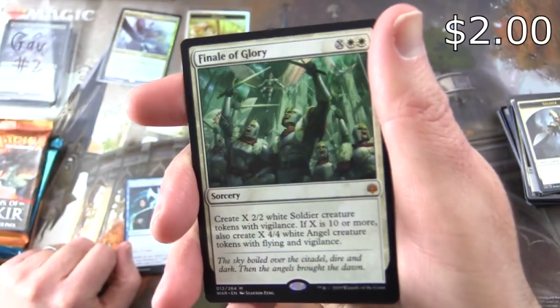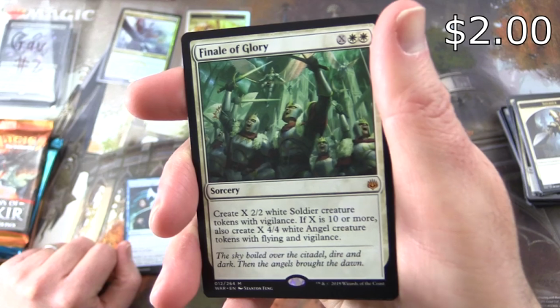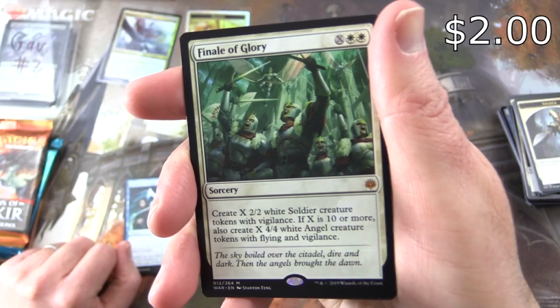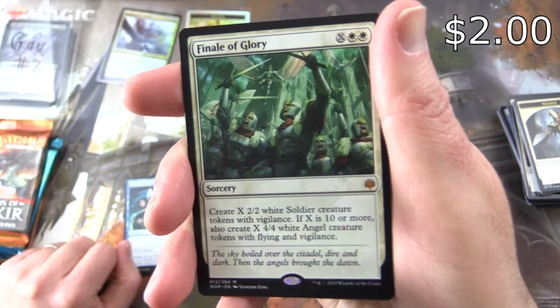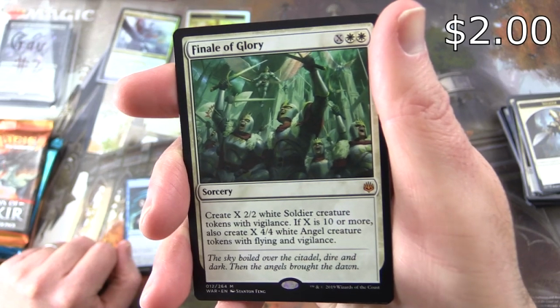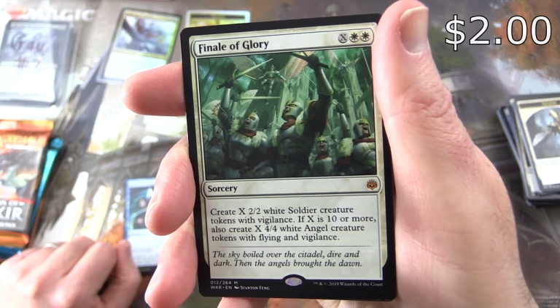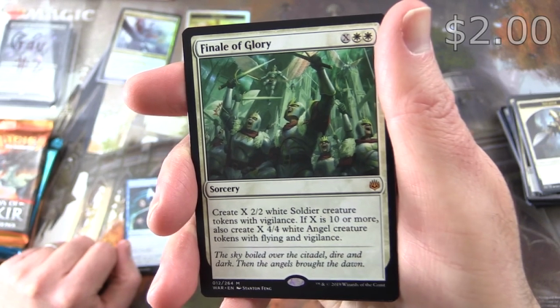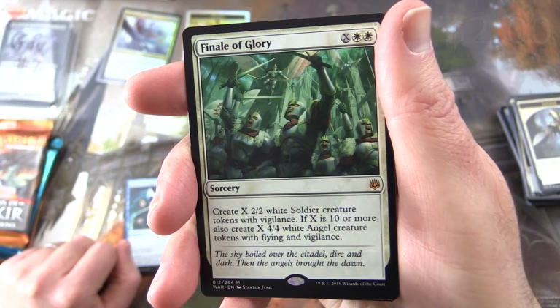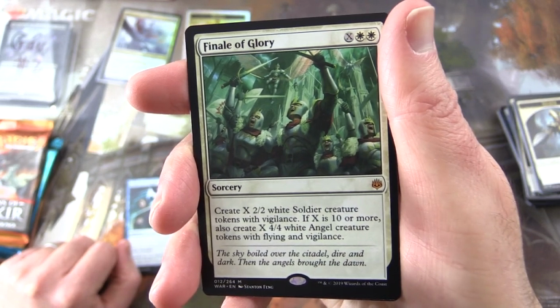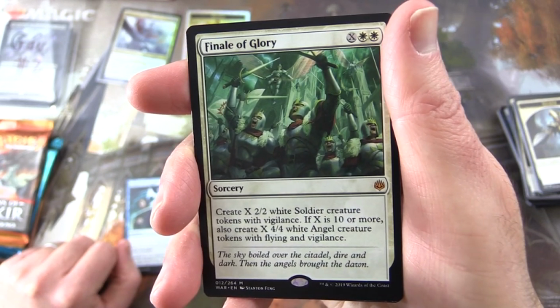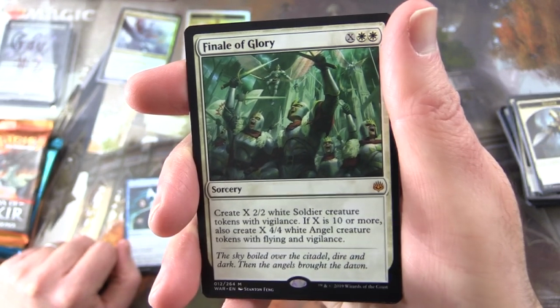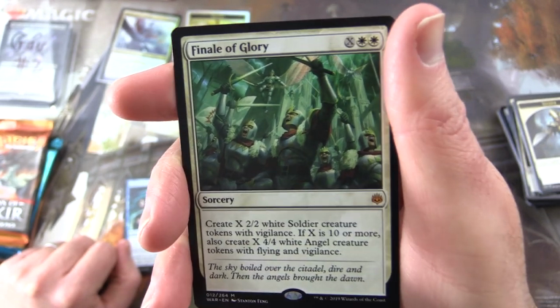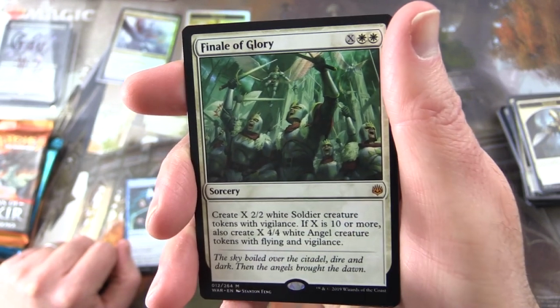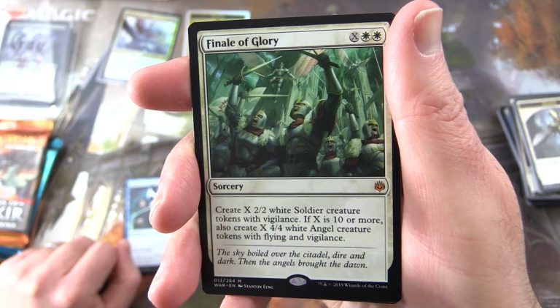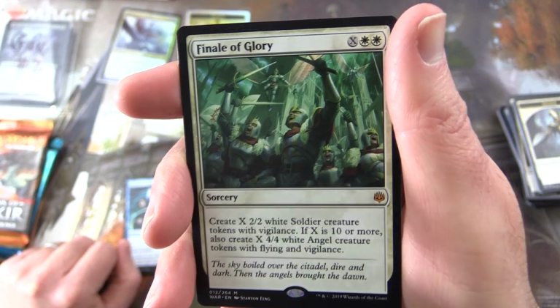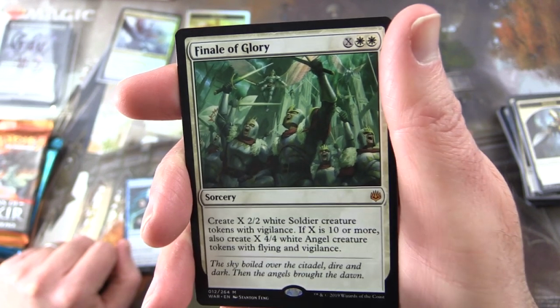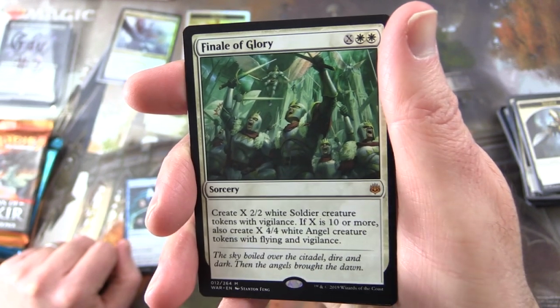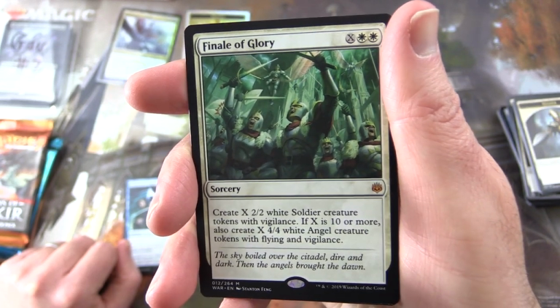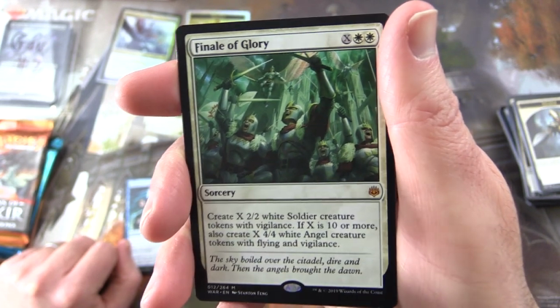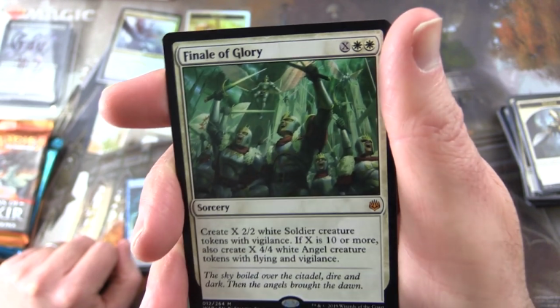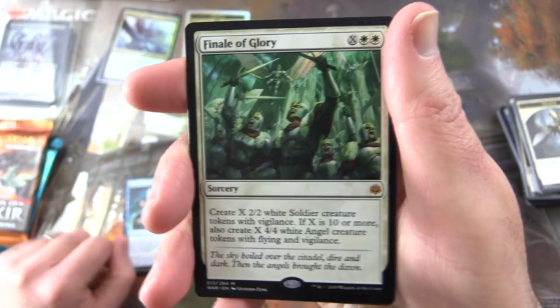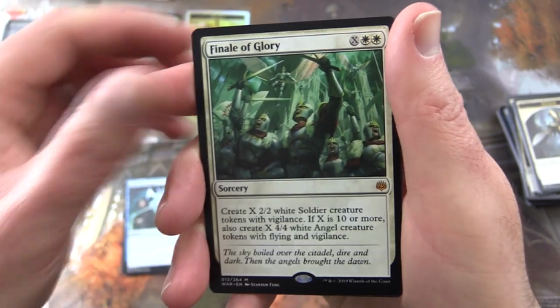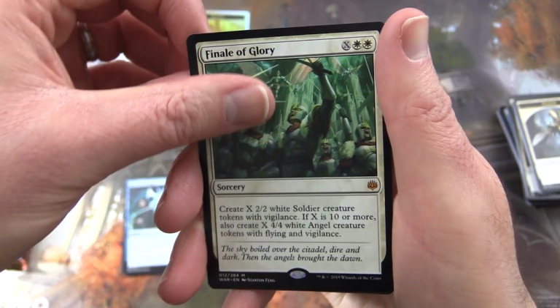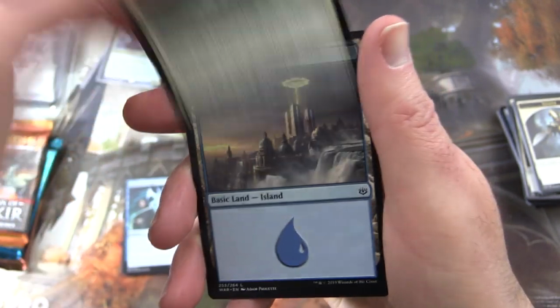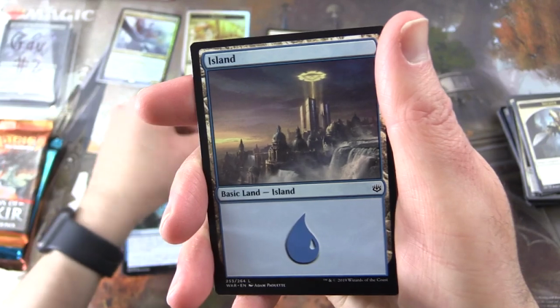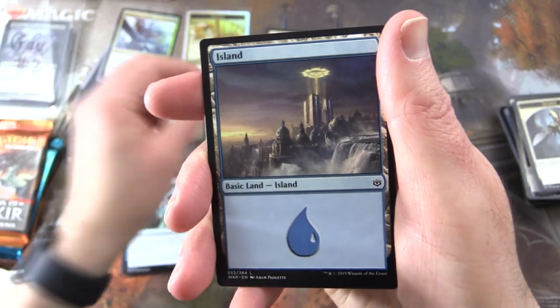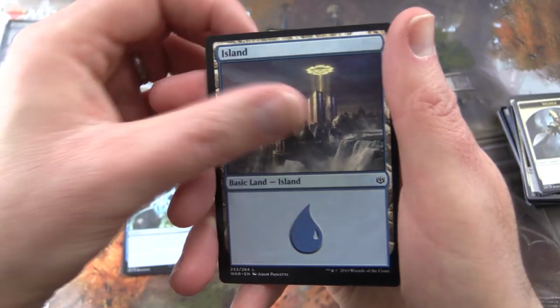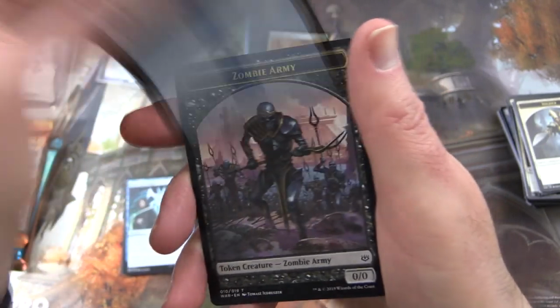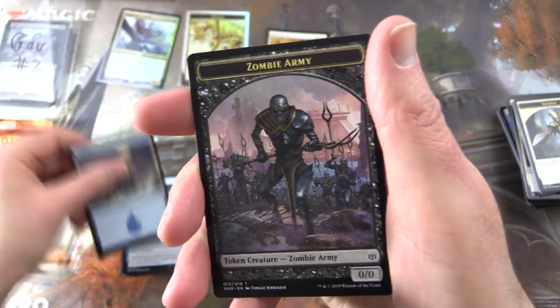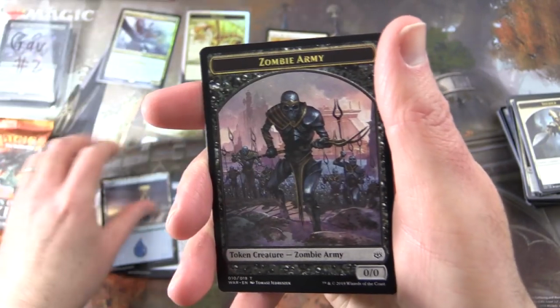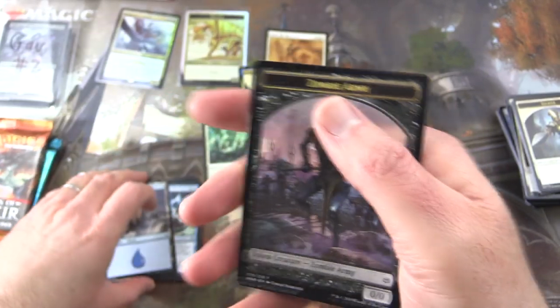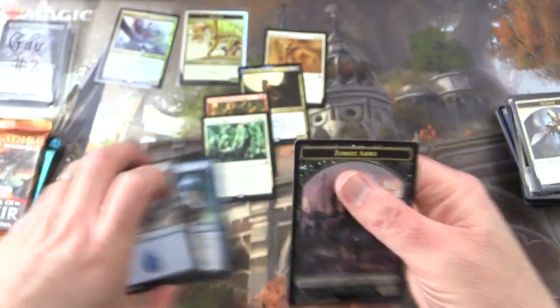Sorcery for X and two white. Create X 2/2 white Soldier creature tokens with Vigilance. If X is ten or more, also create X 4/4 white Angel creature tokens with Flying and Vigilance. Fantastic — Mythic there. Island and a Zombie Army token.